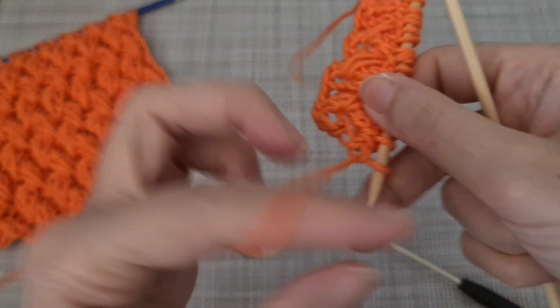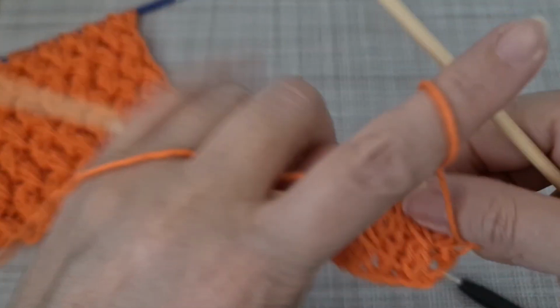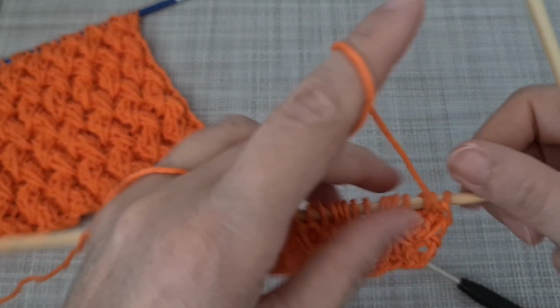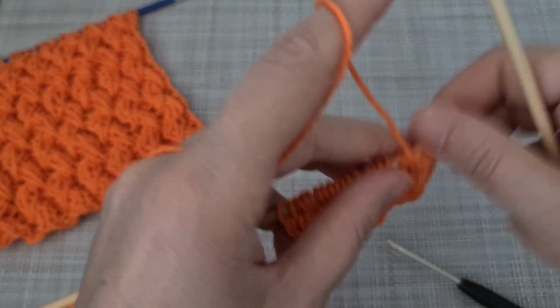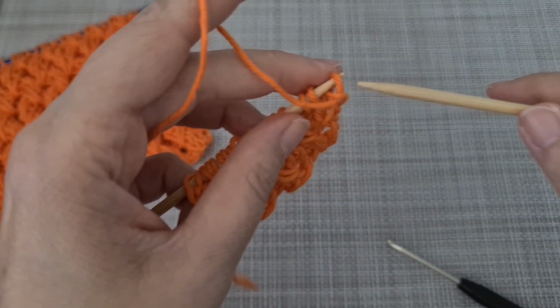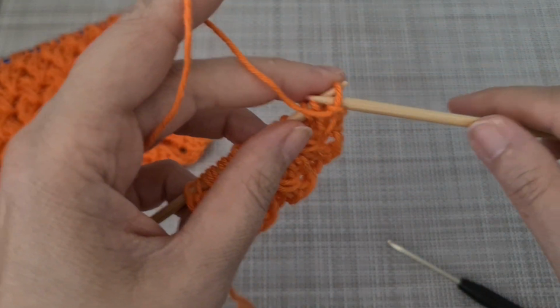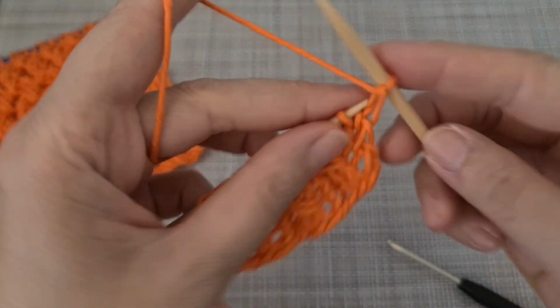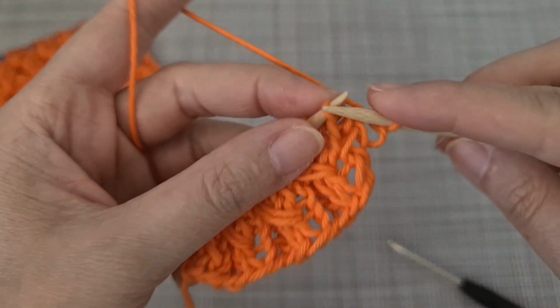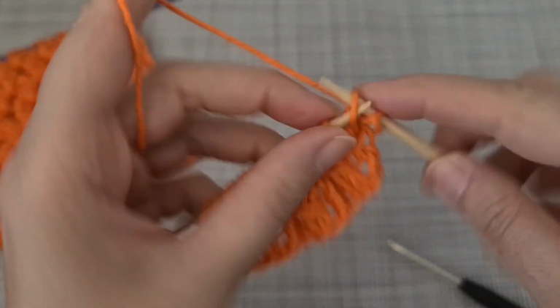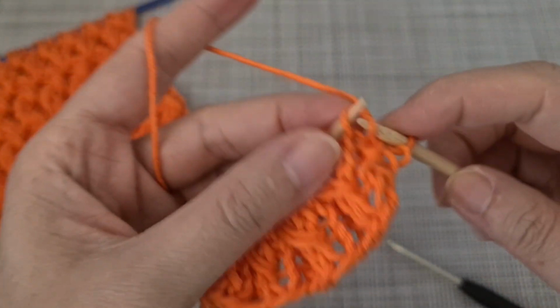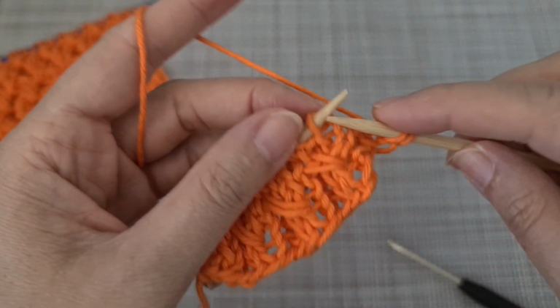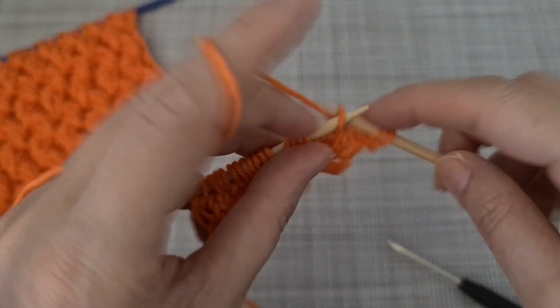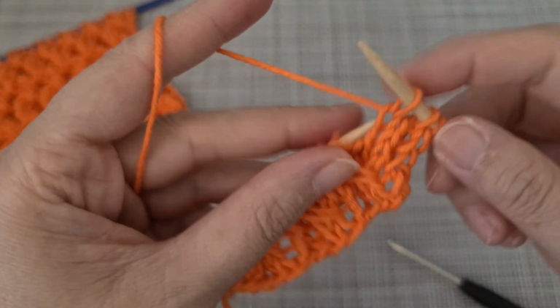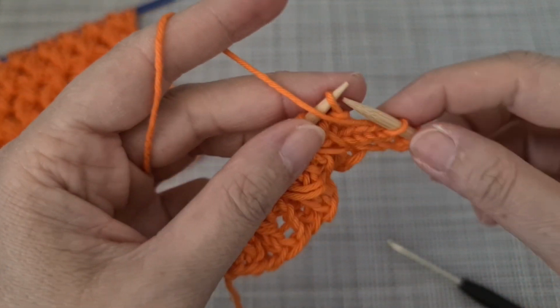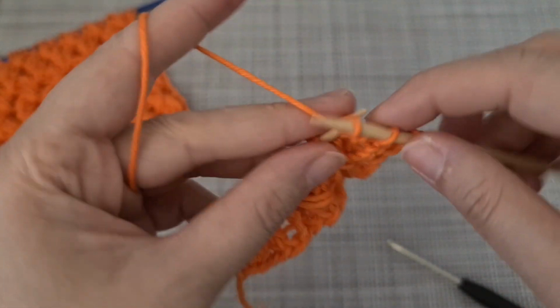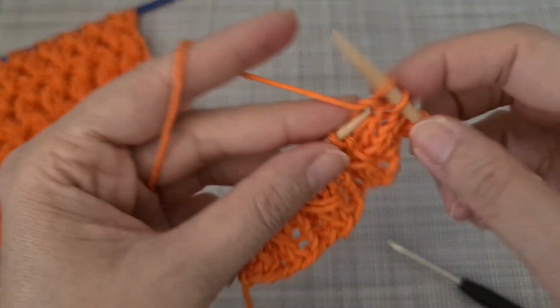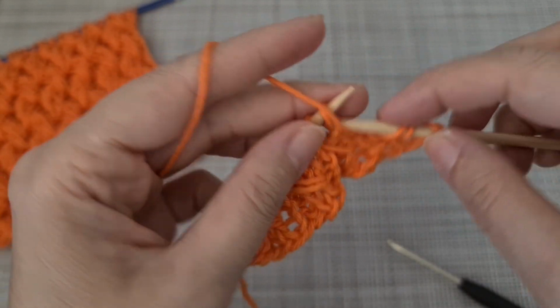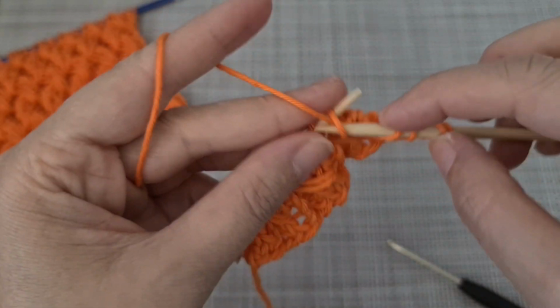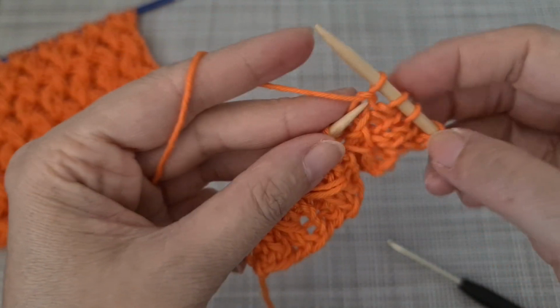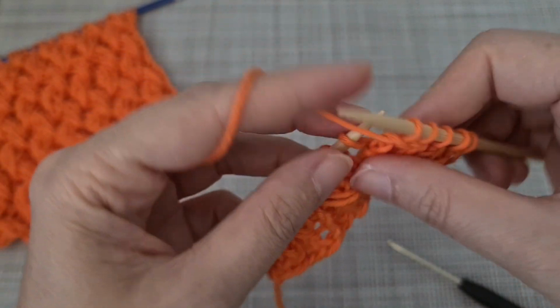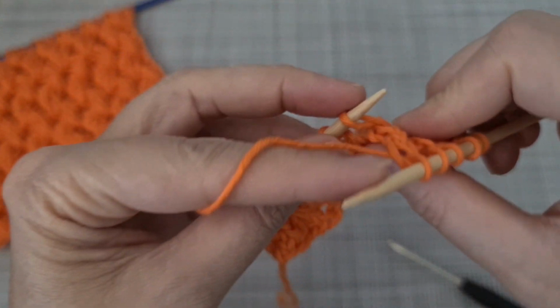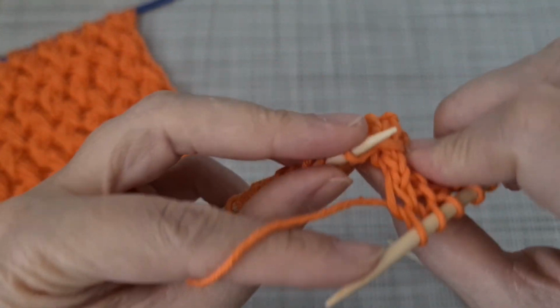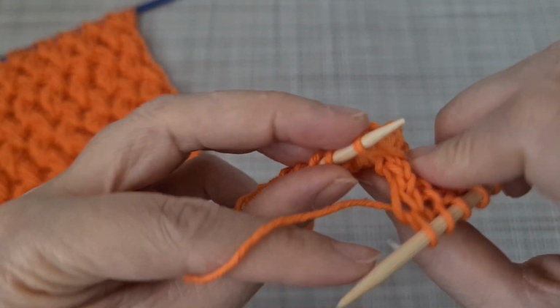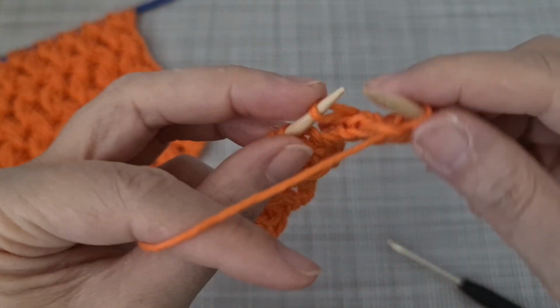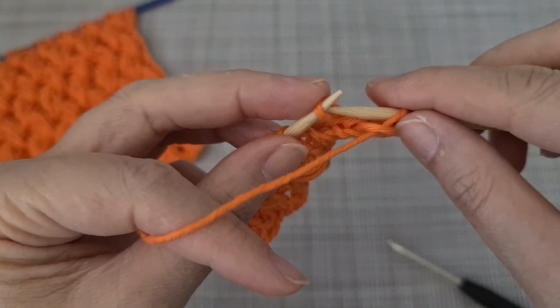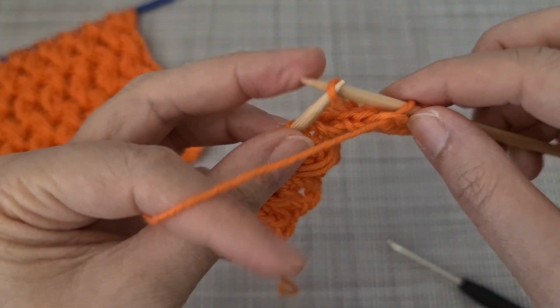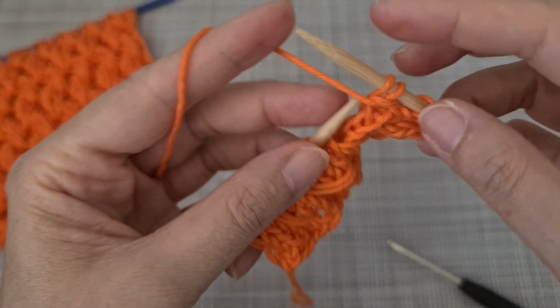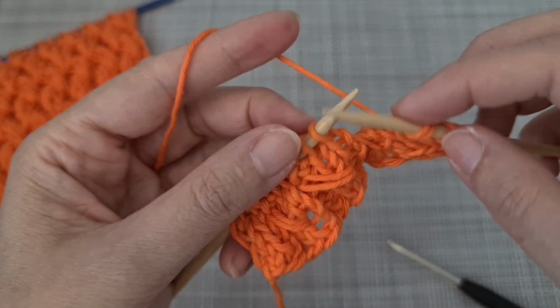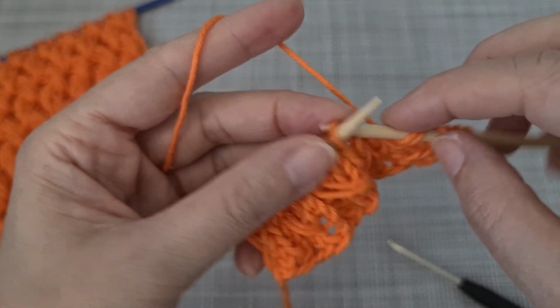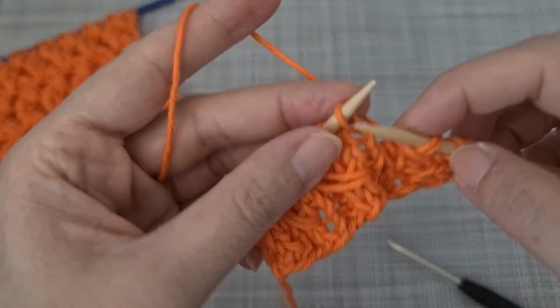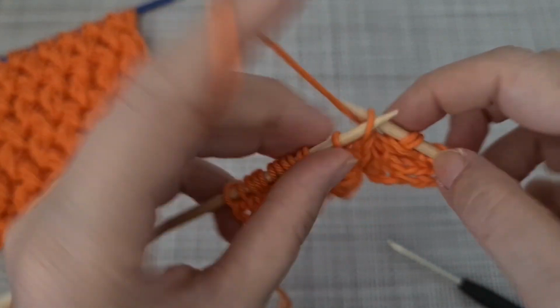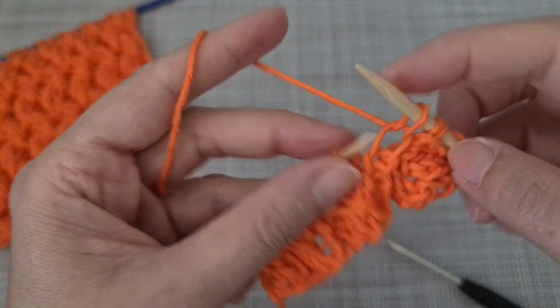Next row: knit two, purl two, knit two, purl two. The stitch we already added — just slip it — and we repeat to the end.